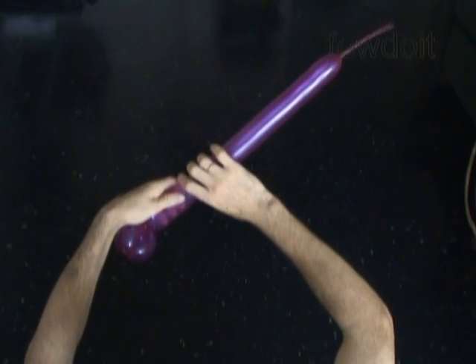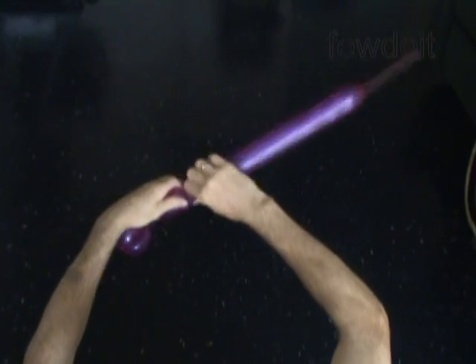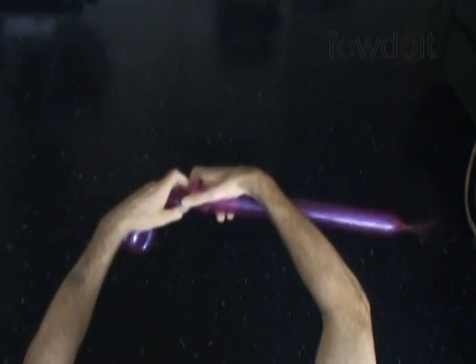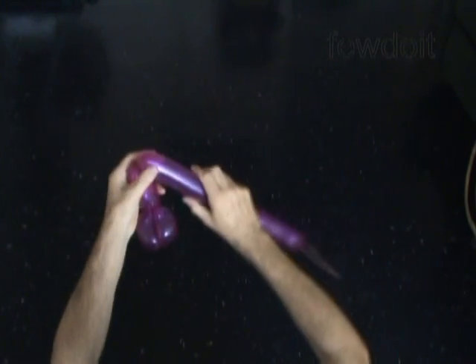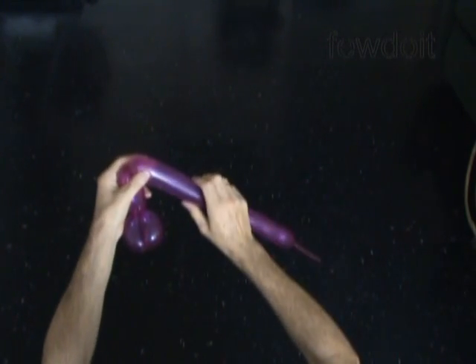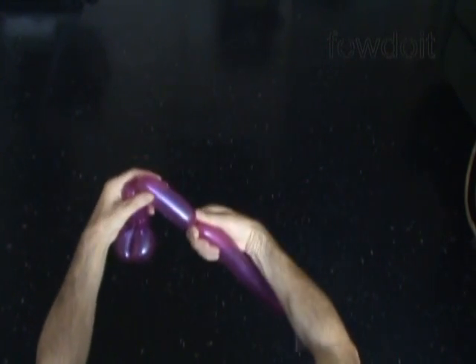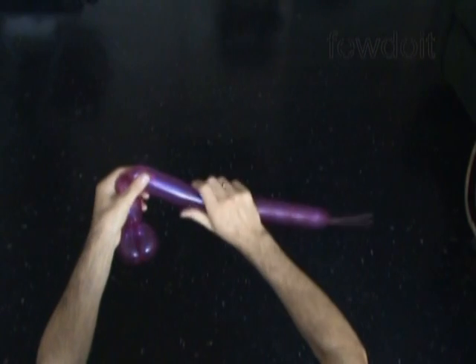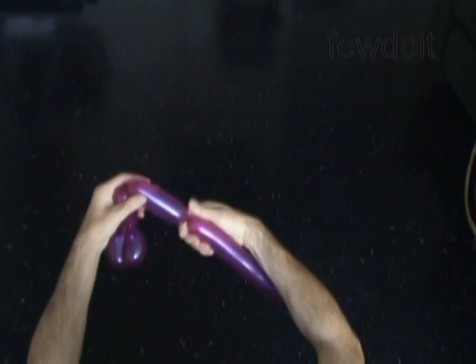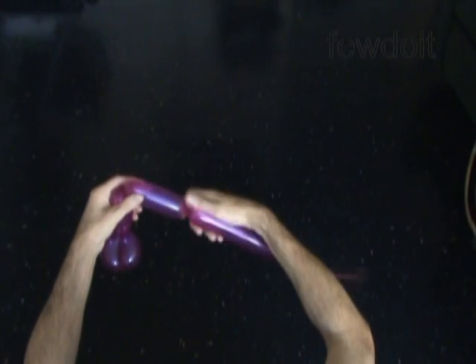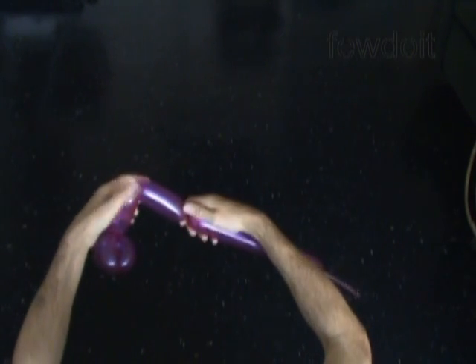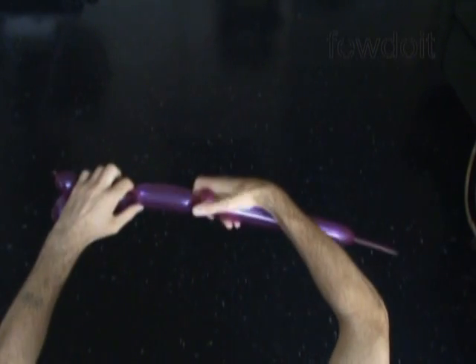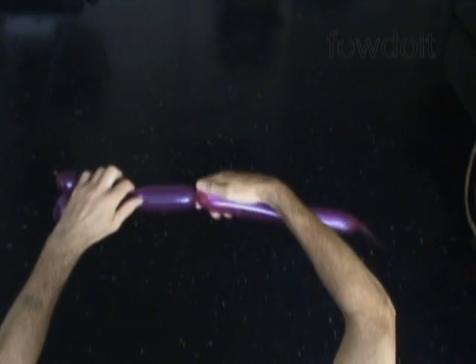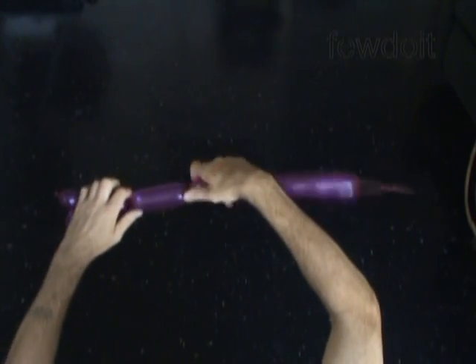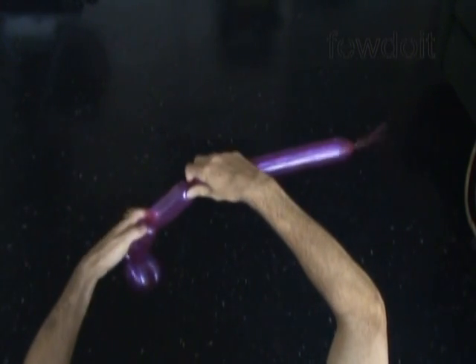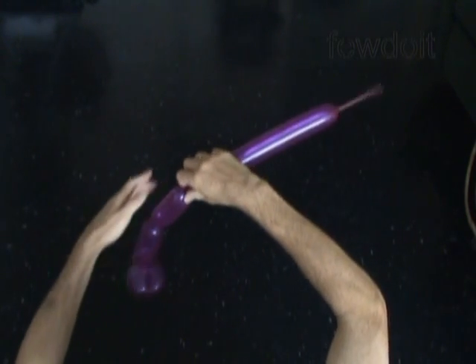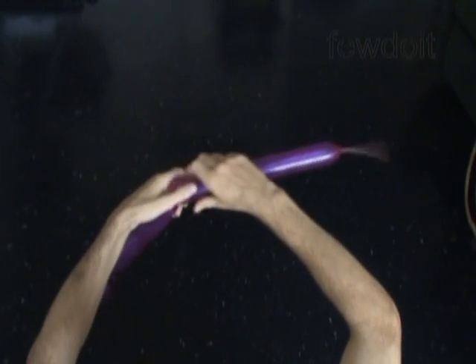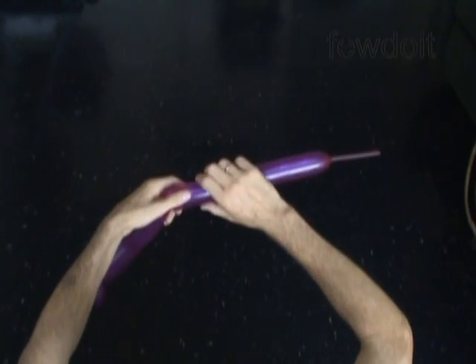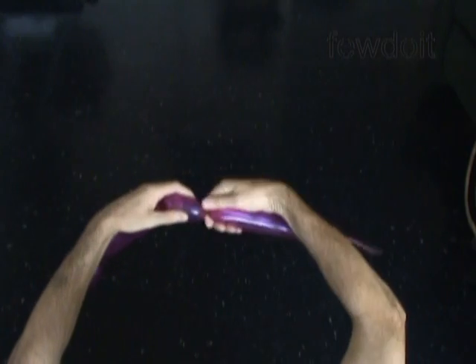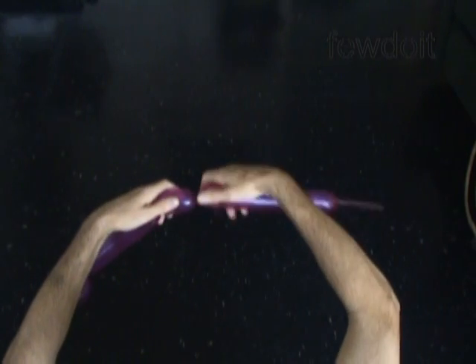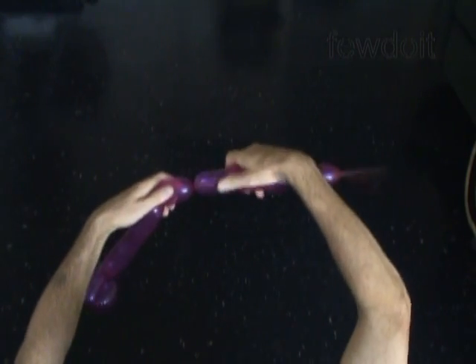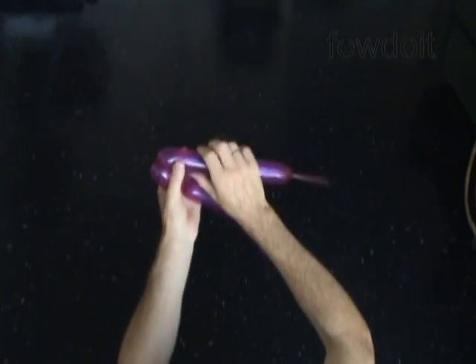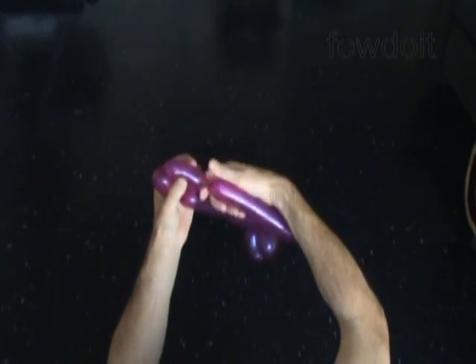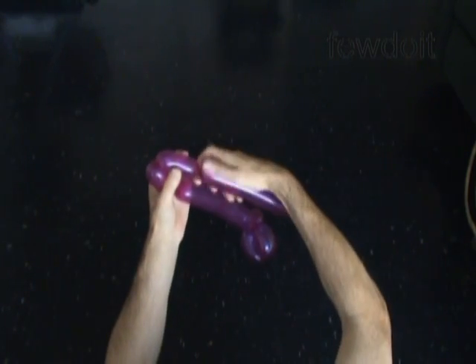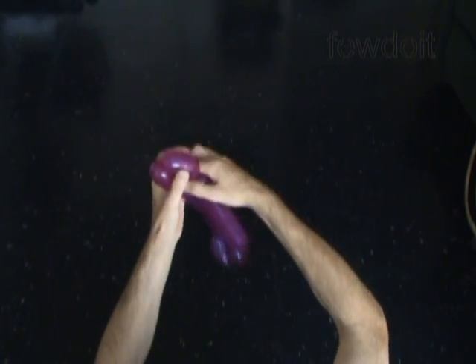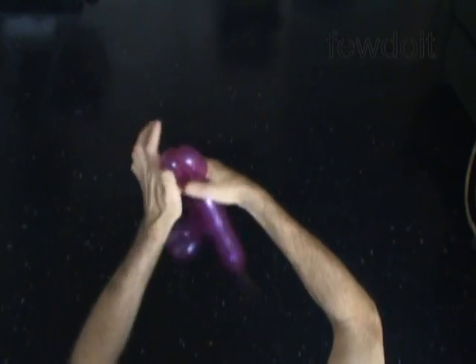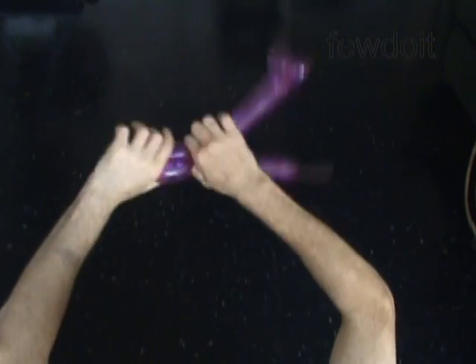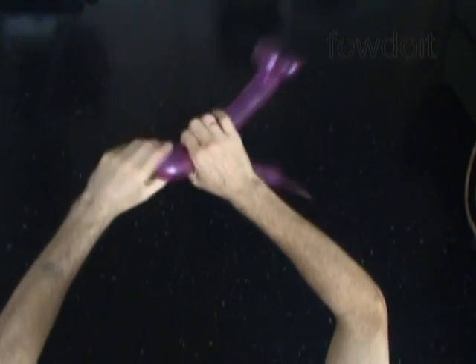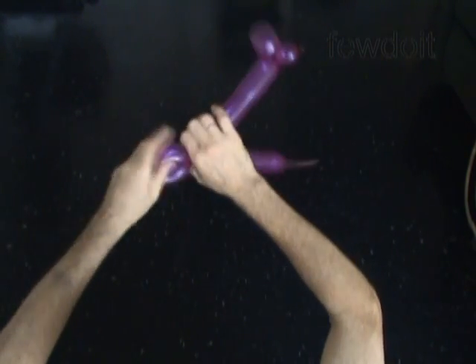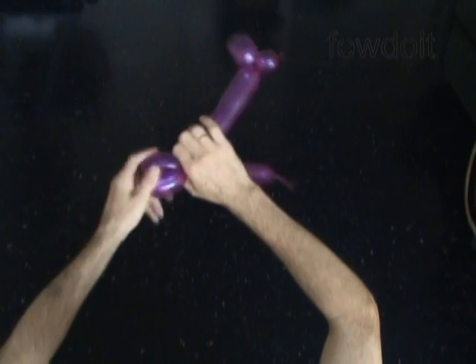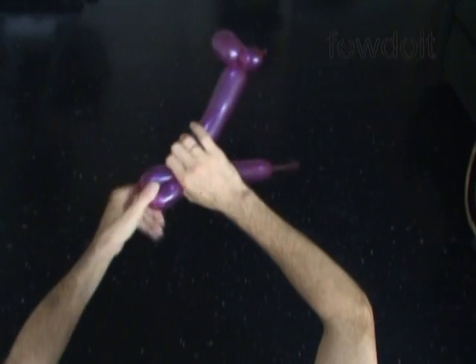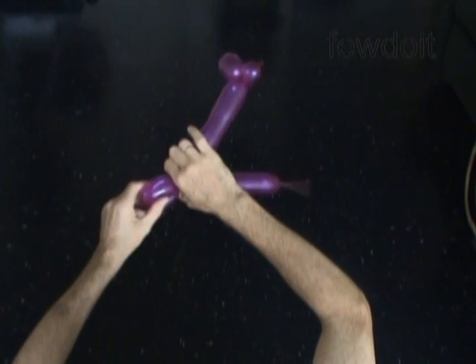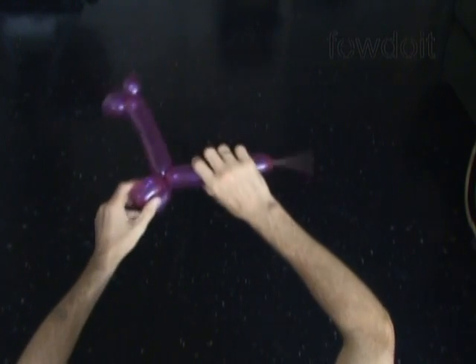Now let's twist a chain of the next two about 4, maybe 5 inch long bubbles. Then we twist a chain of the next two about 2 inch long bubbles. Lock both ends of the chain of the last two bubbles in one lock twist.